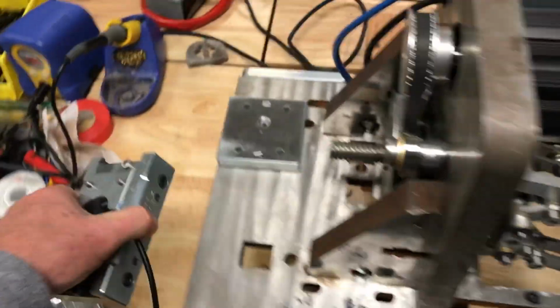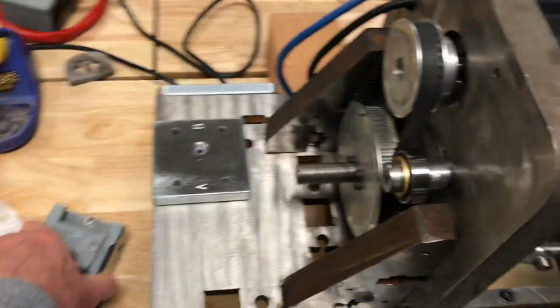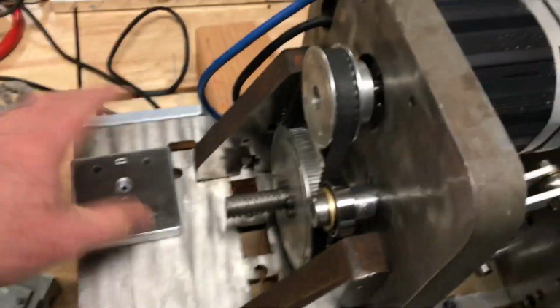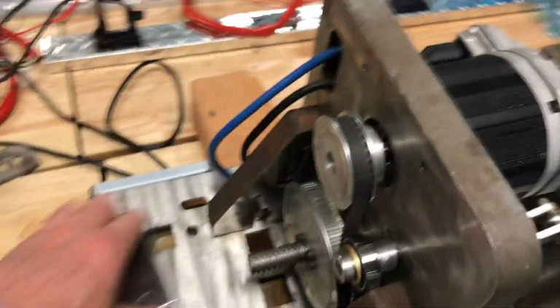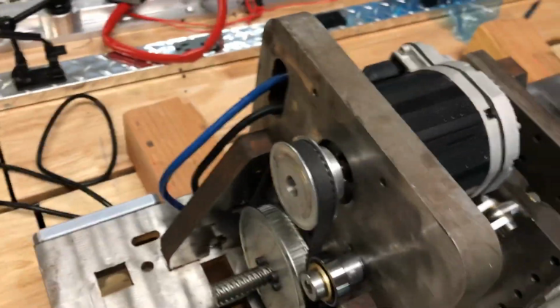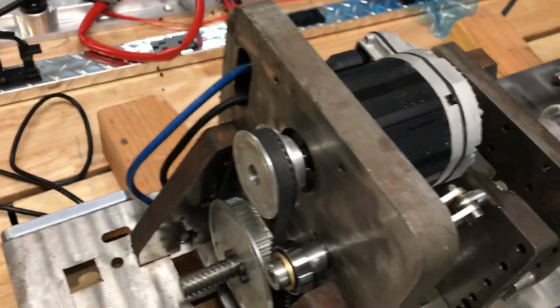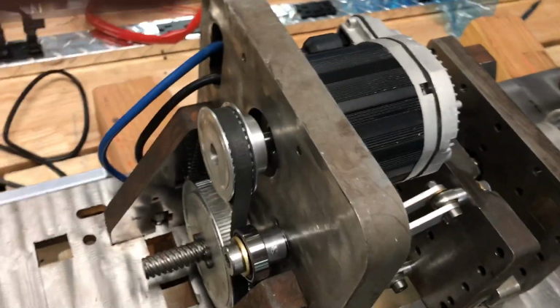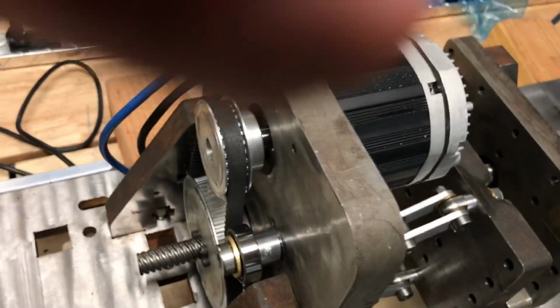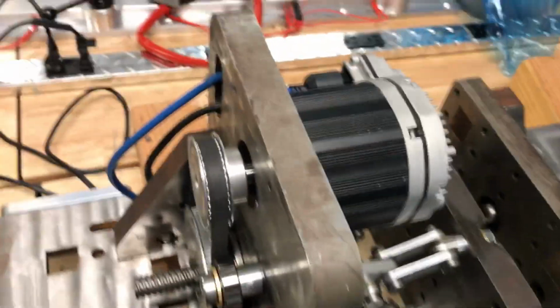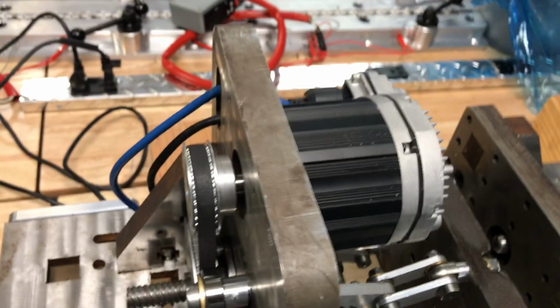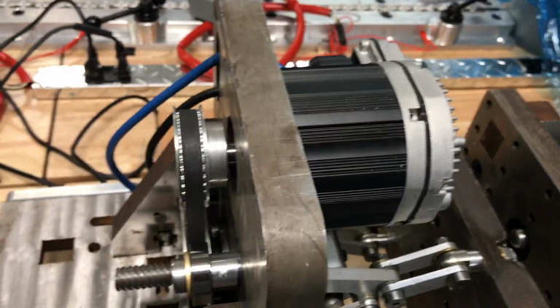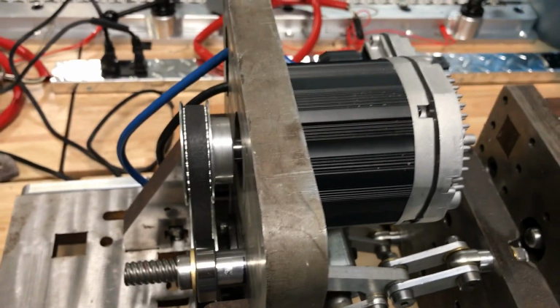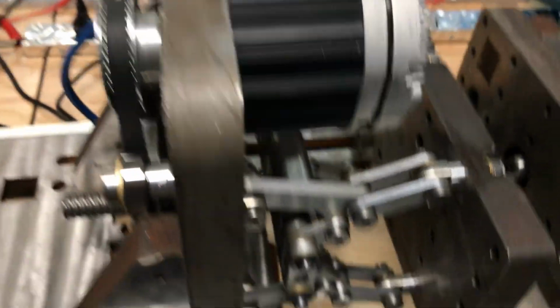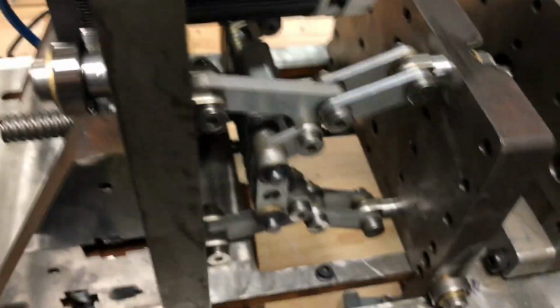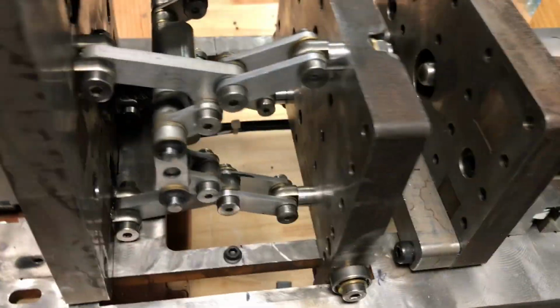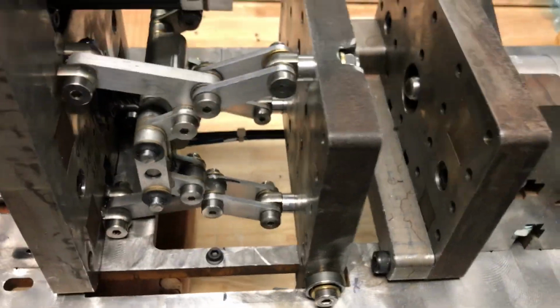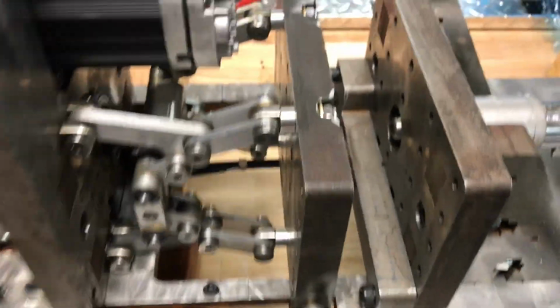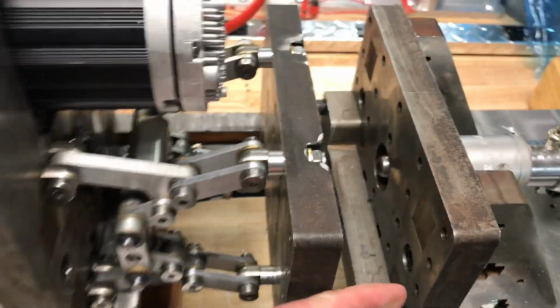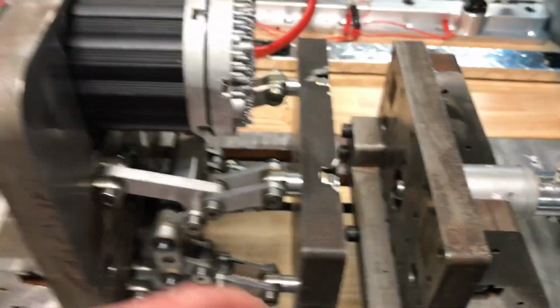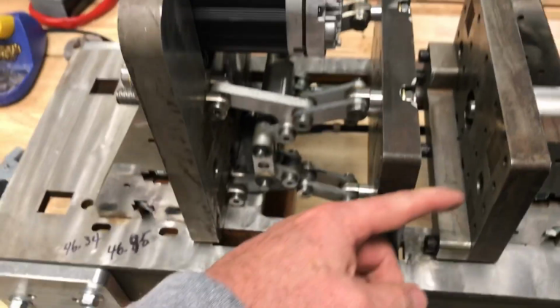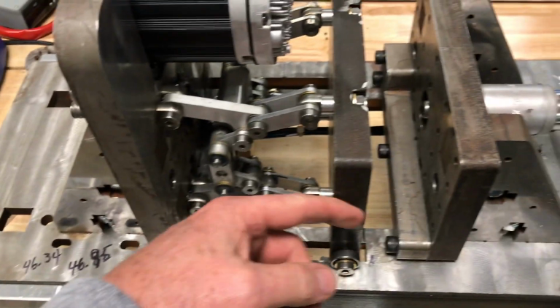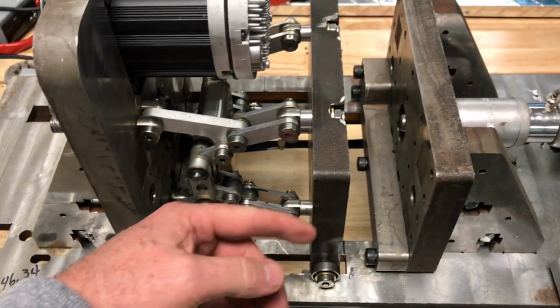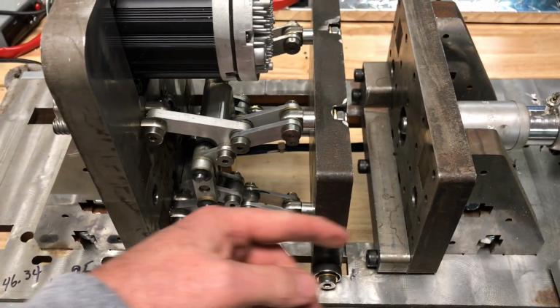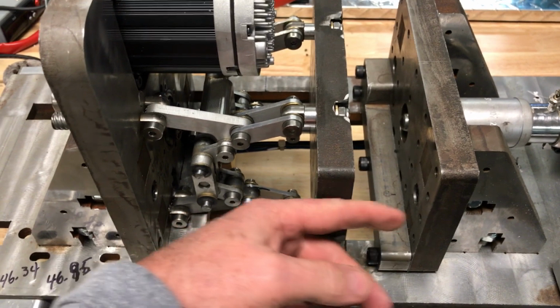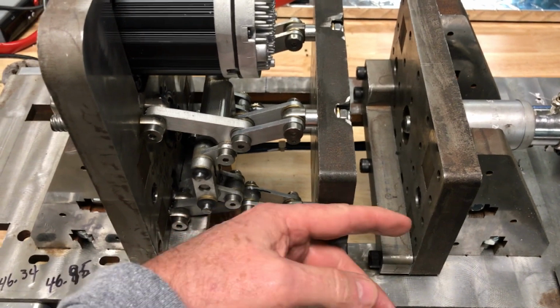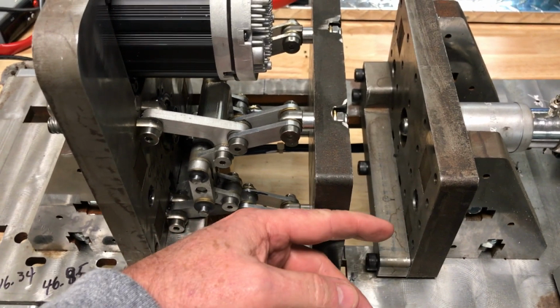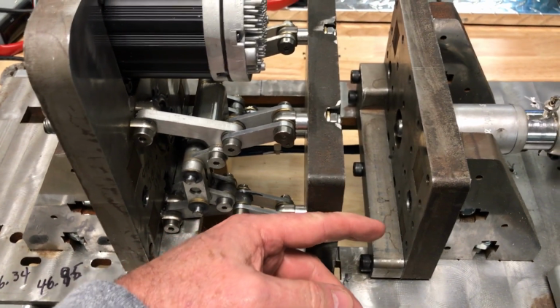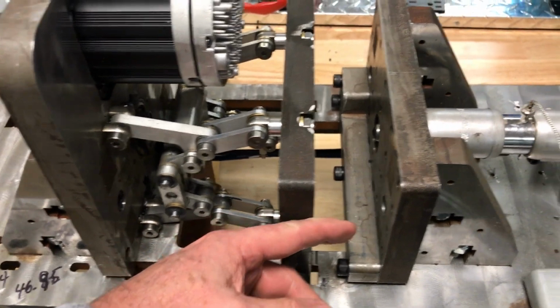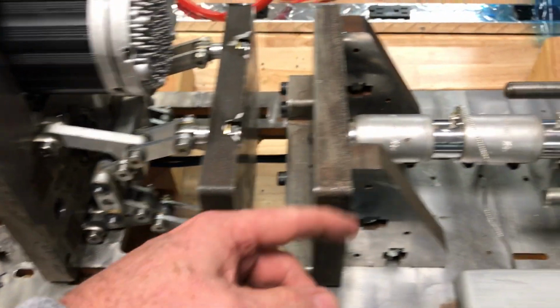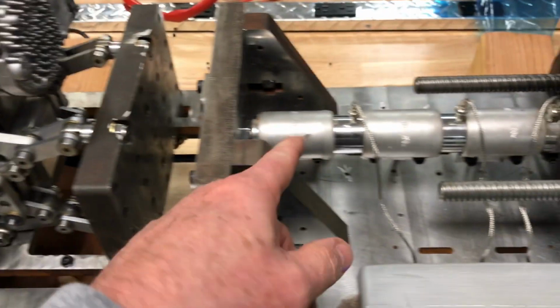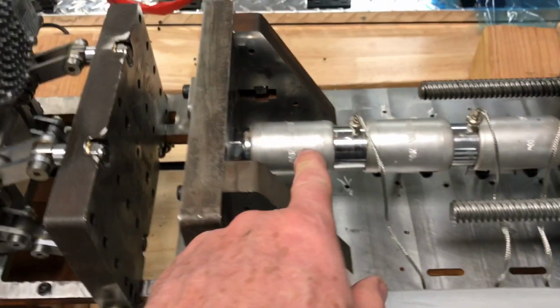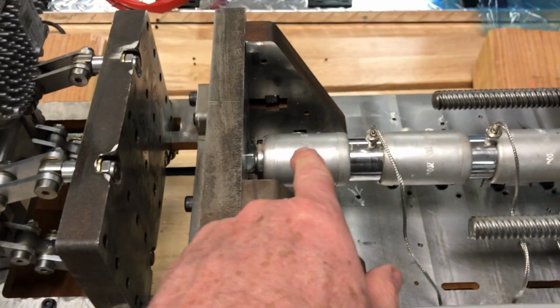Basically, what I have is four motors. This front motor controls the toggle right here, which moves this head forward and locks the mold in place.